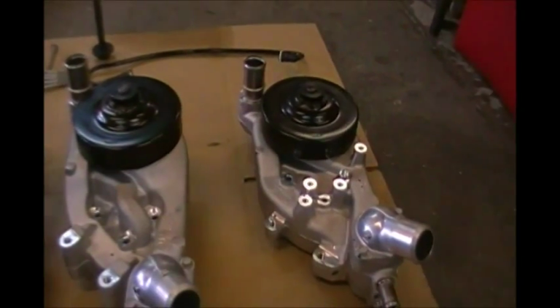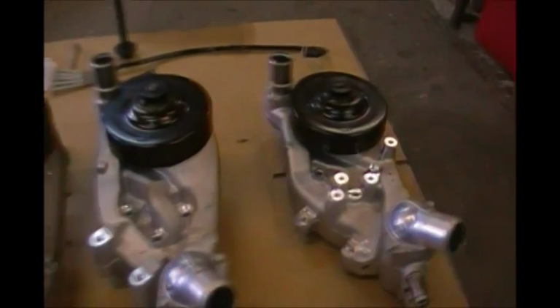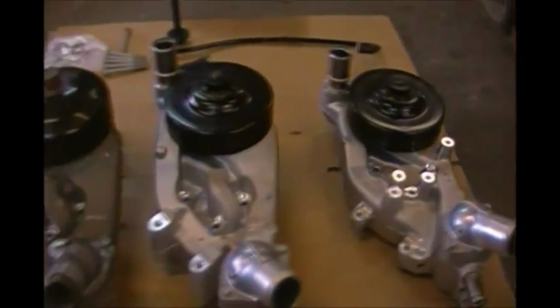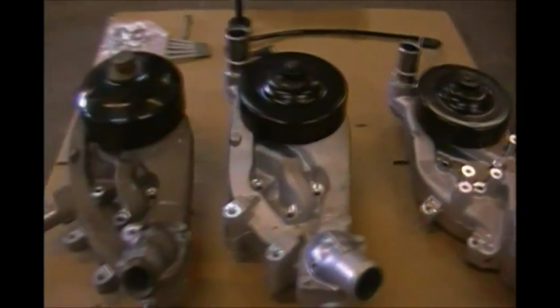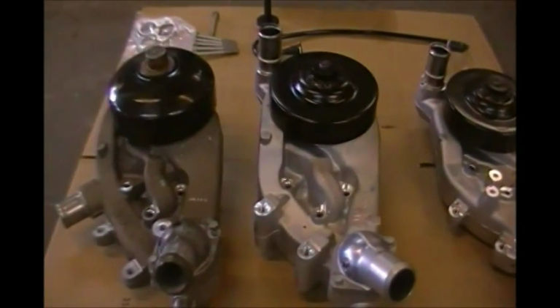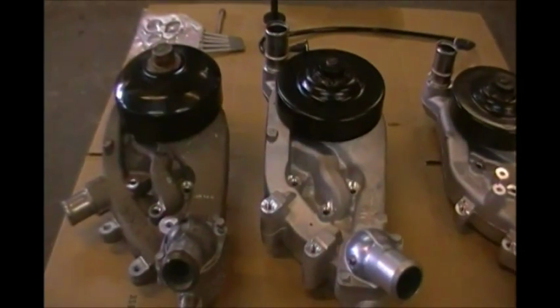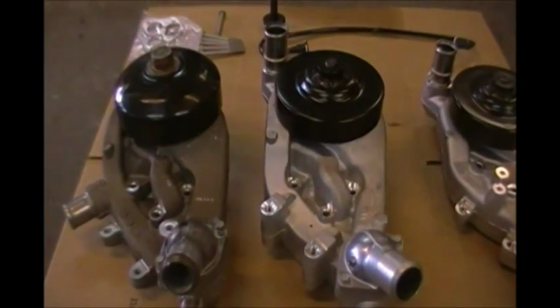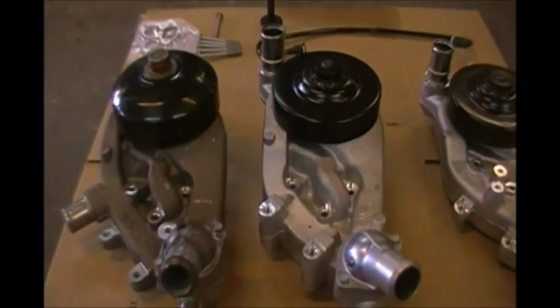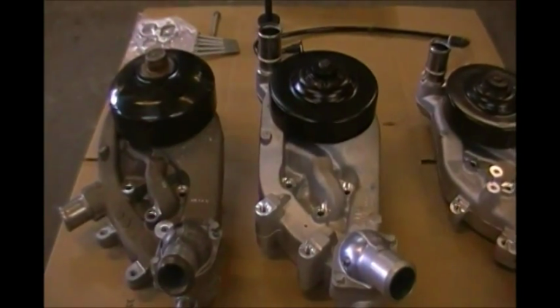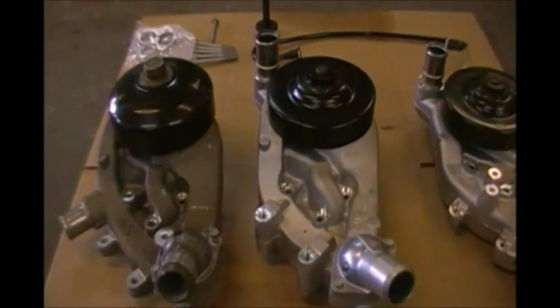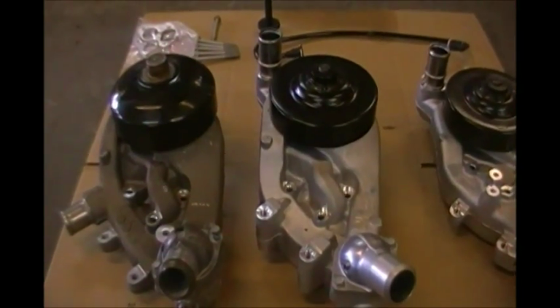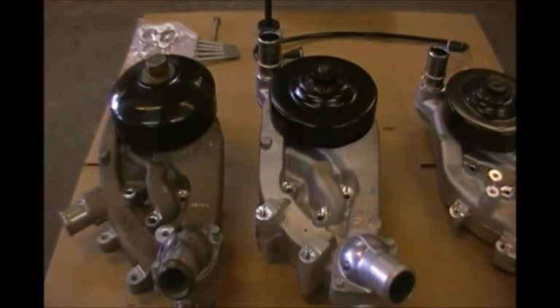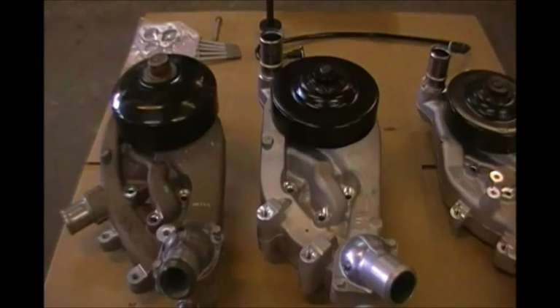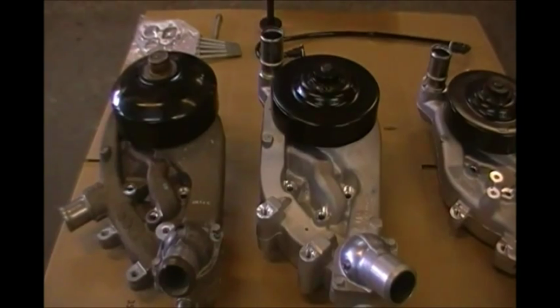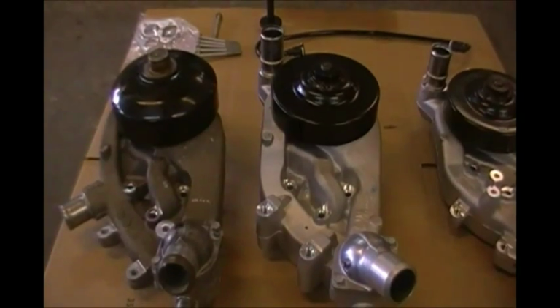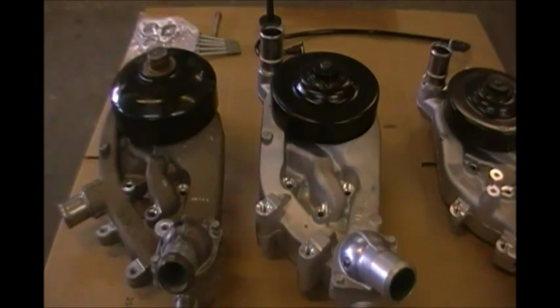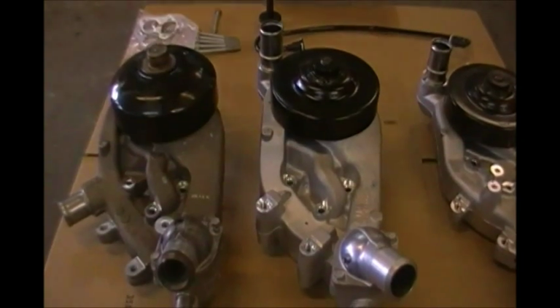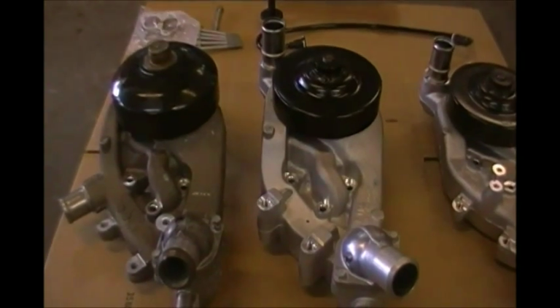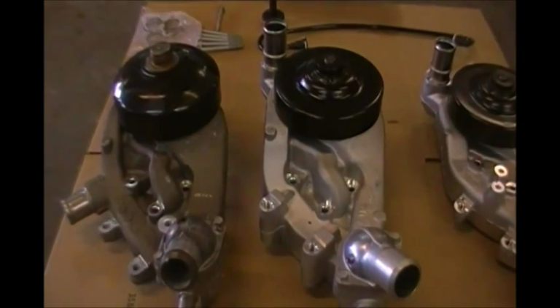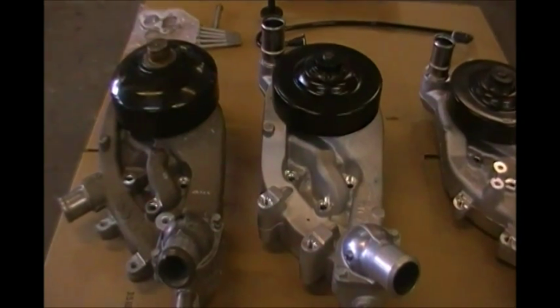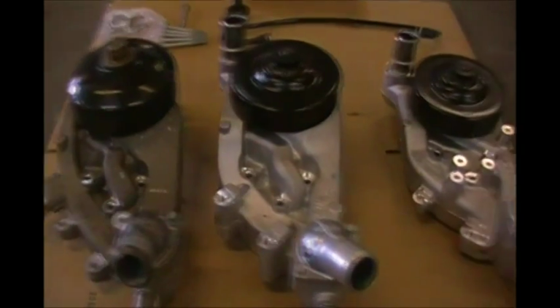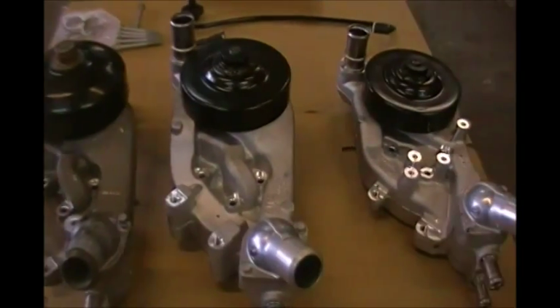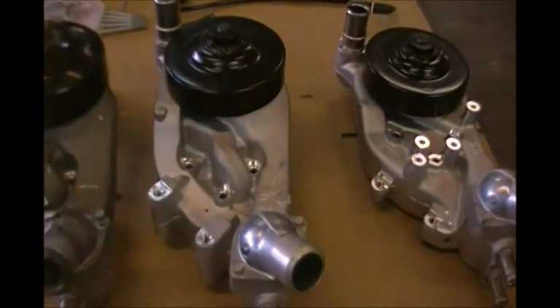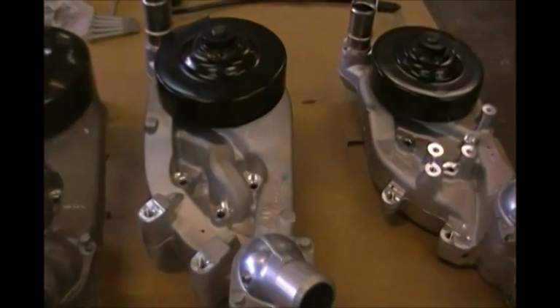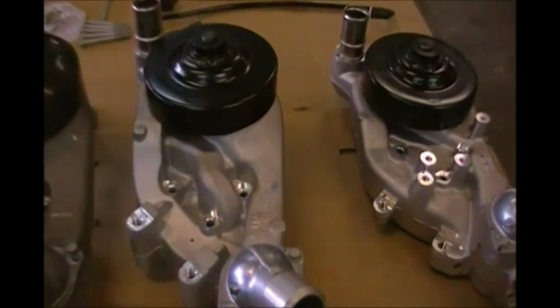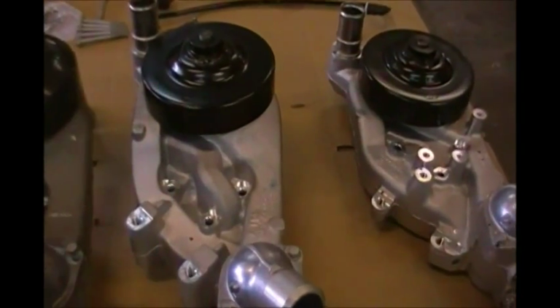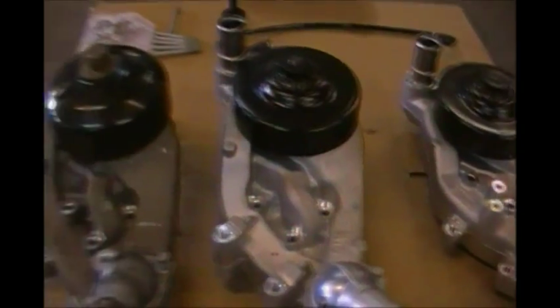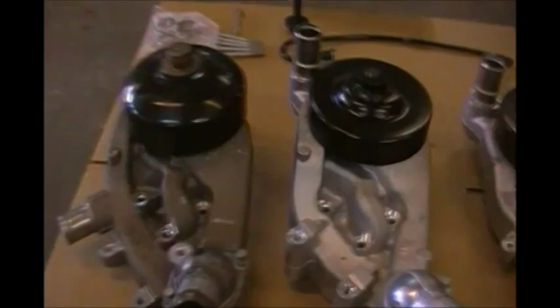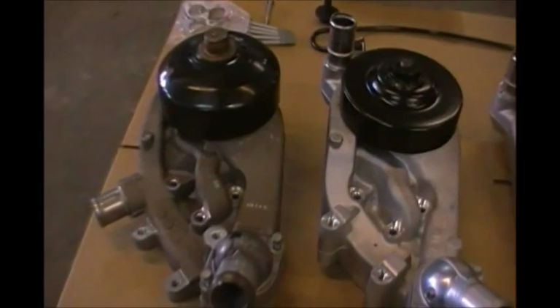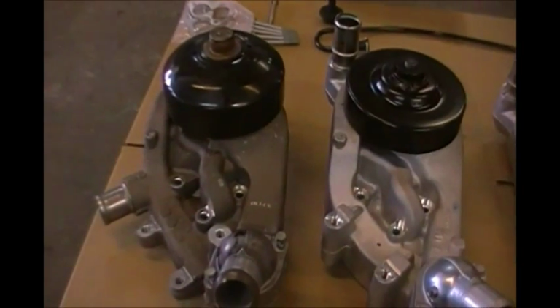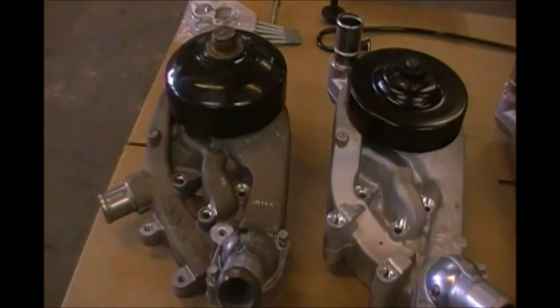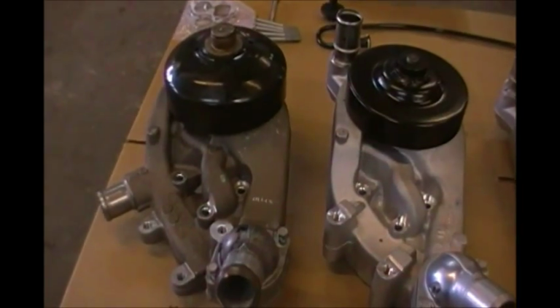You can run either one of these pumps depending on whether you have a high intake or a low intake. The LS3 will run this pump, and the trucks will run this pump.